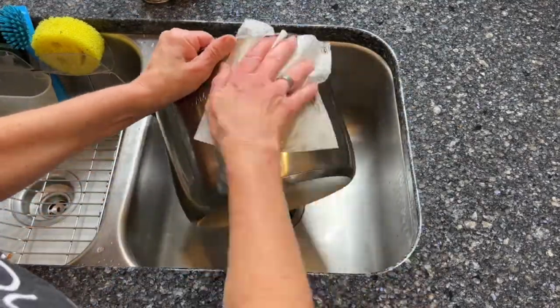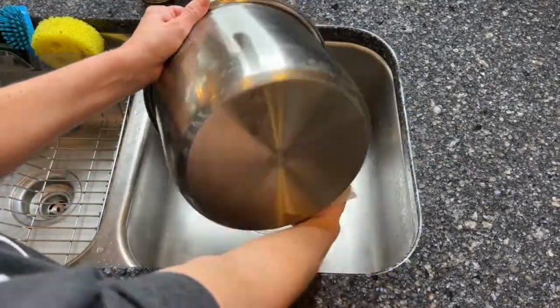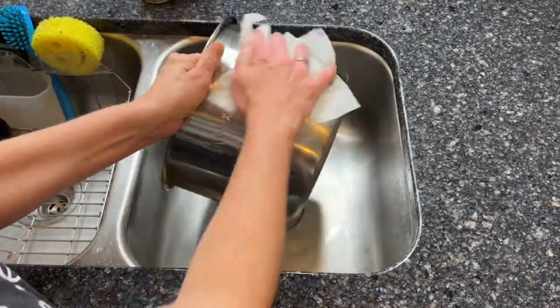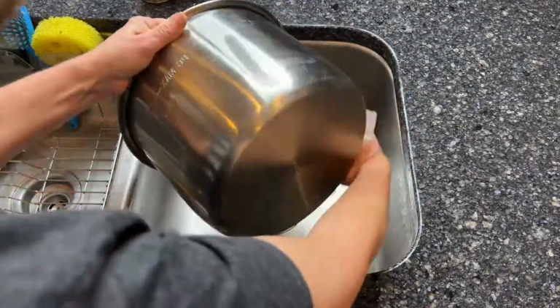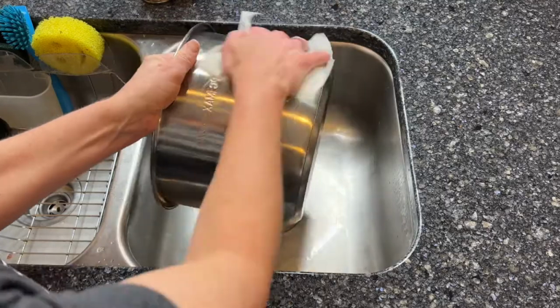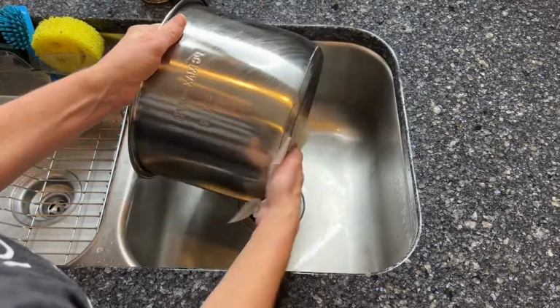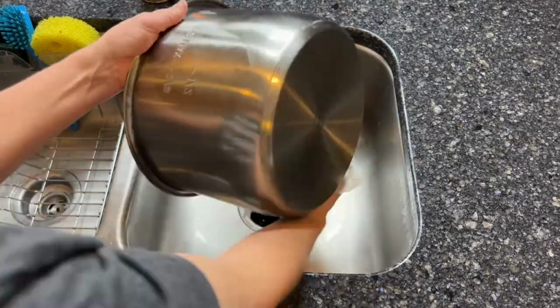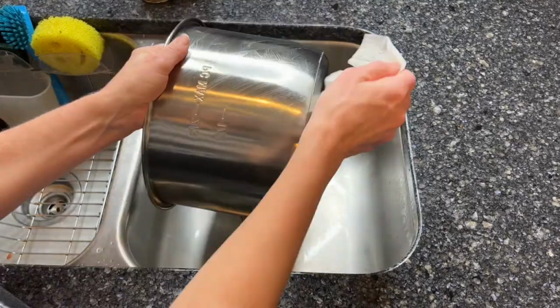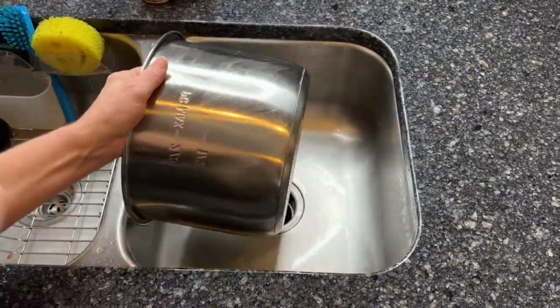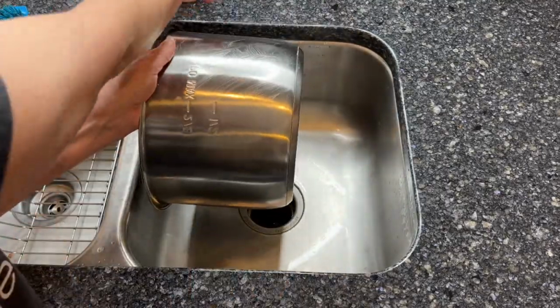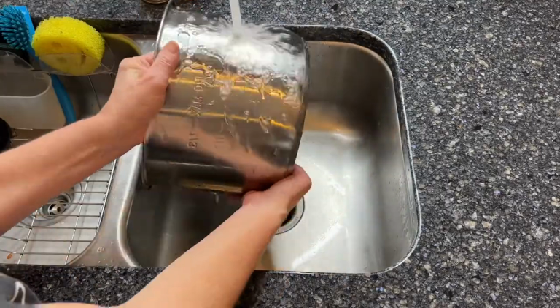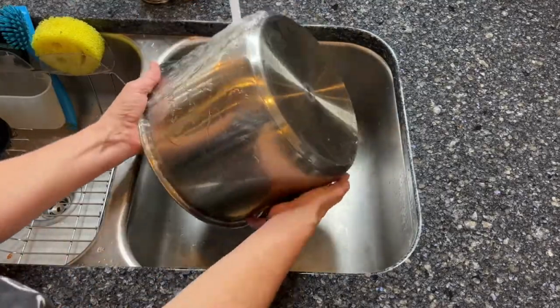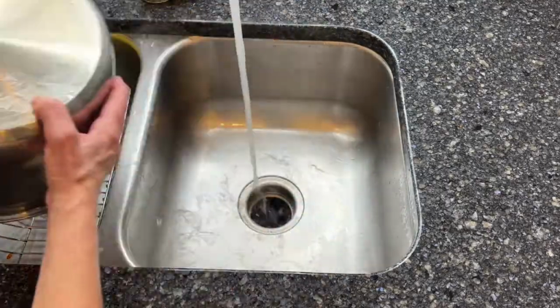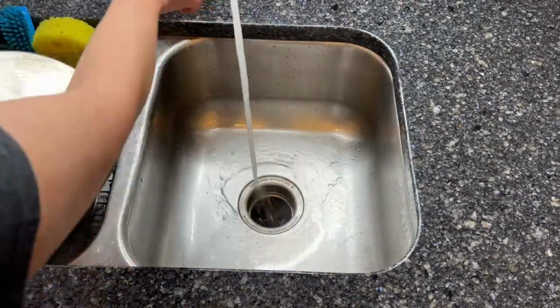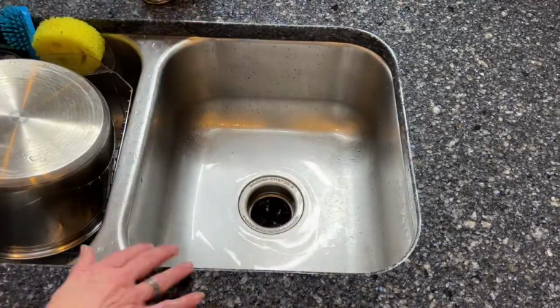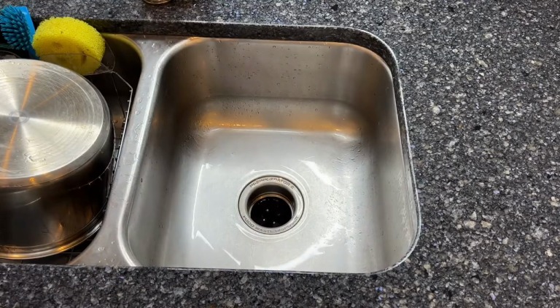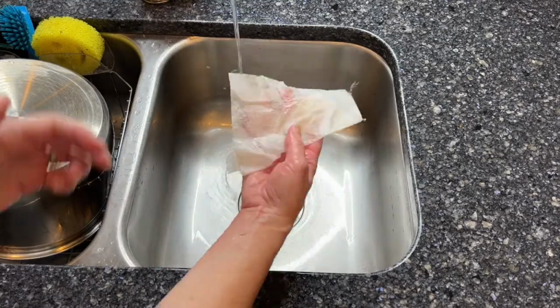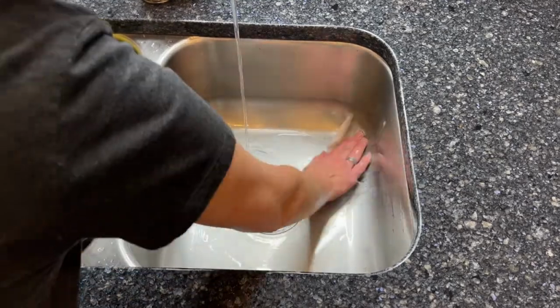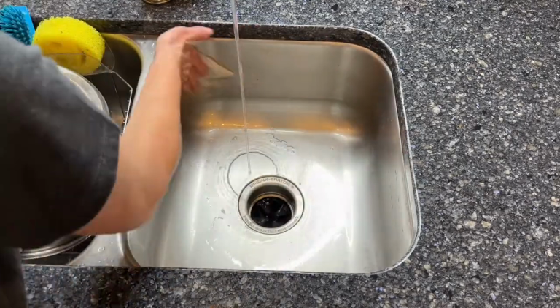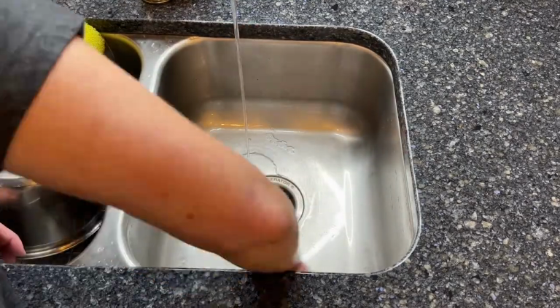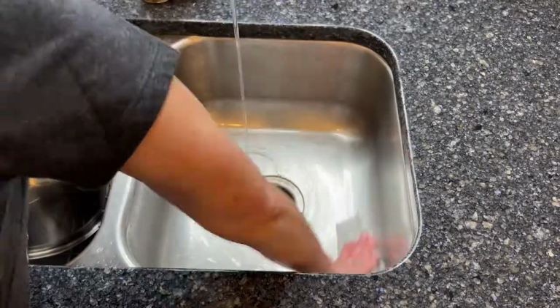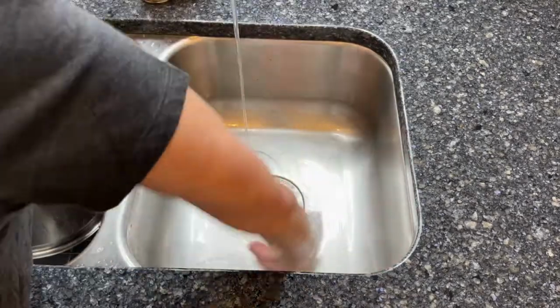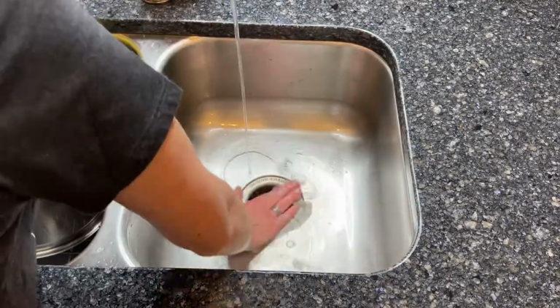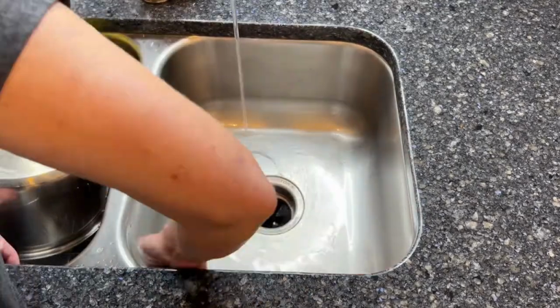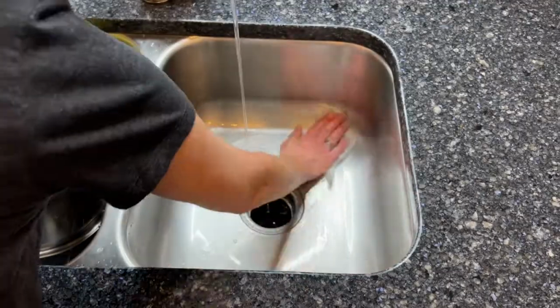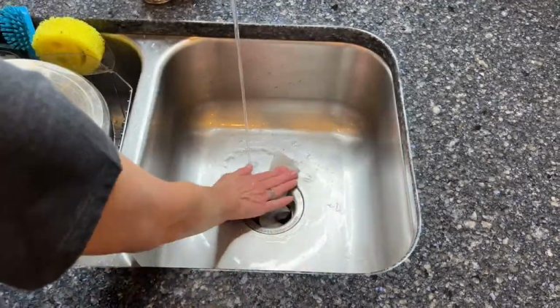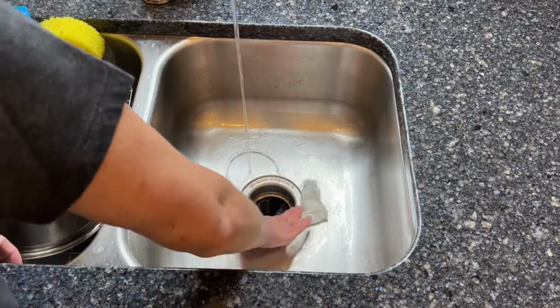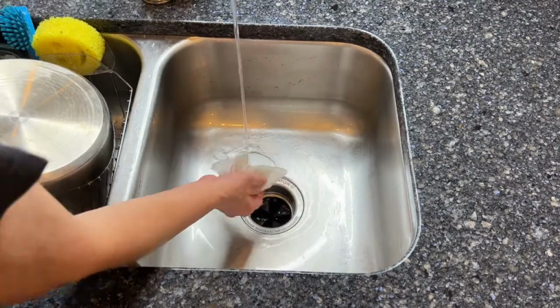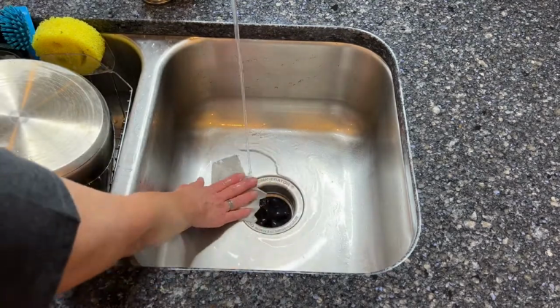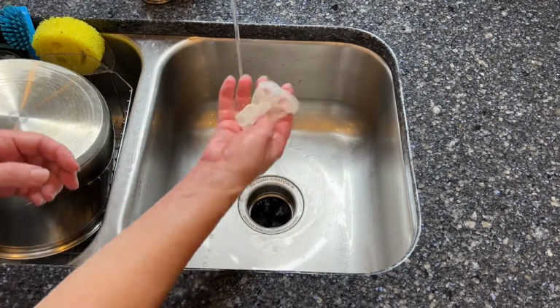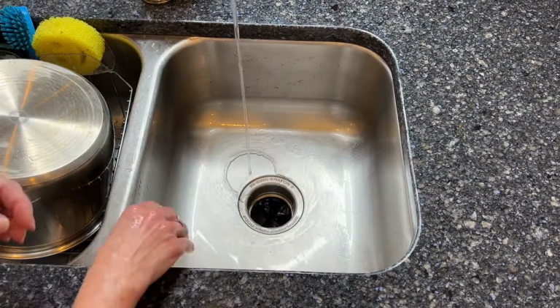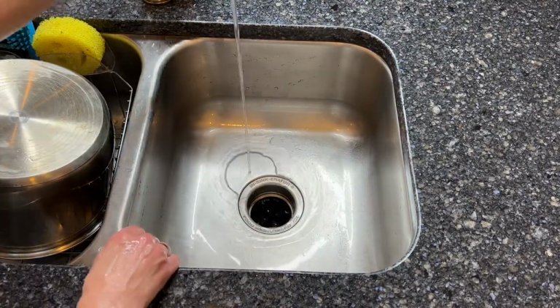As you can see it cleaned right up. I'm going to take another dryer sheet and wipe around the outside to release all of the fingerprints and marks from the stainless steel. While I'm at it I'm also going to go ahead and clean out my sink from all the gunk and debris, and it shines that sink right up.